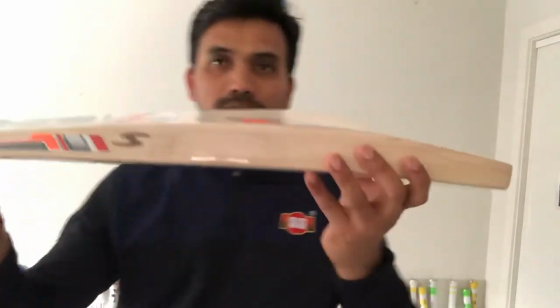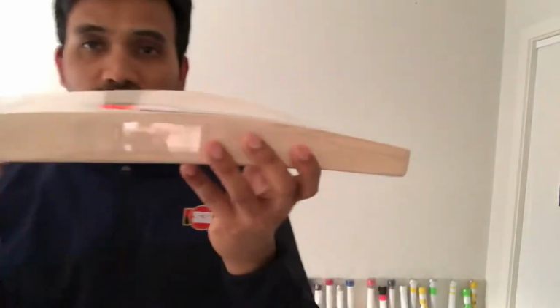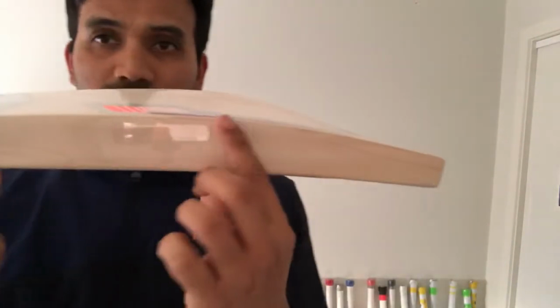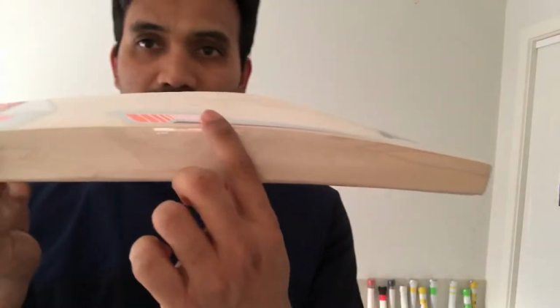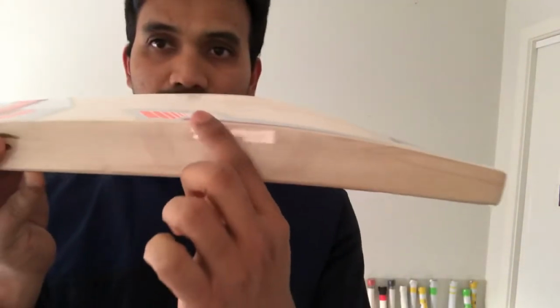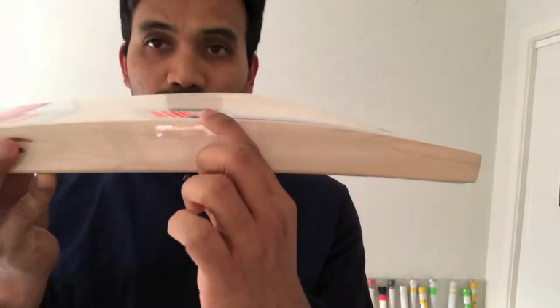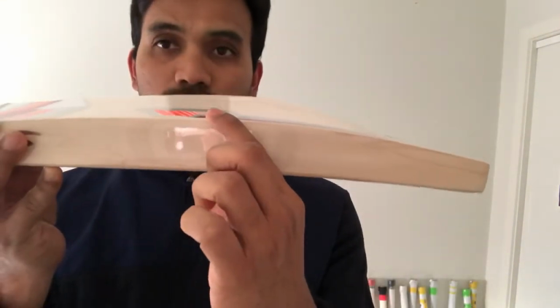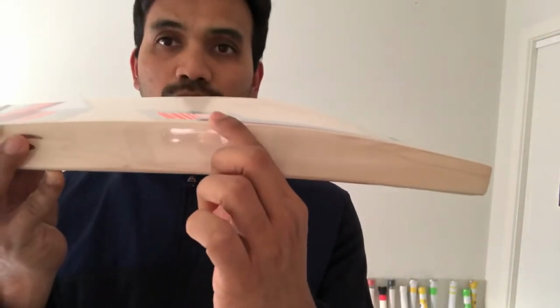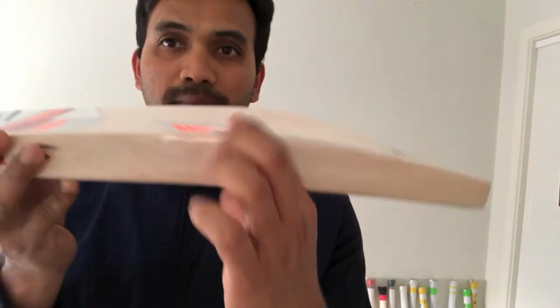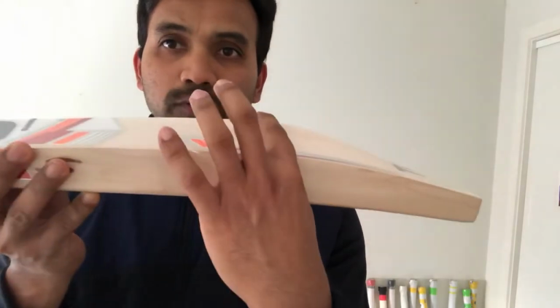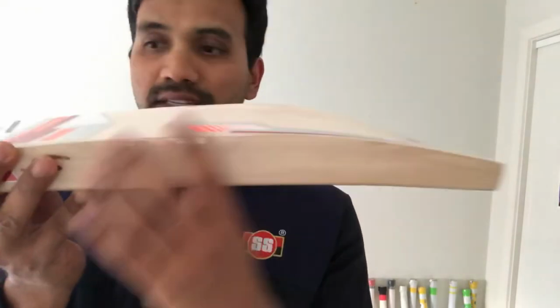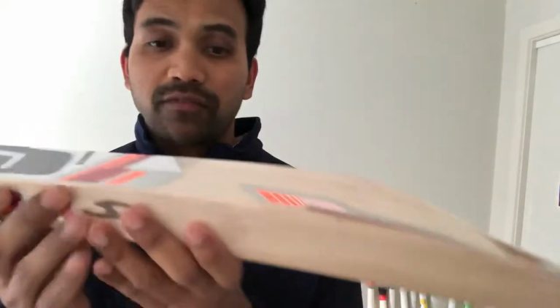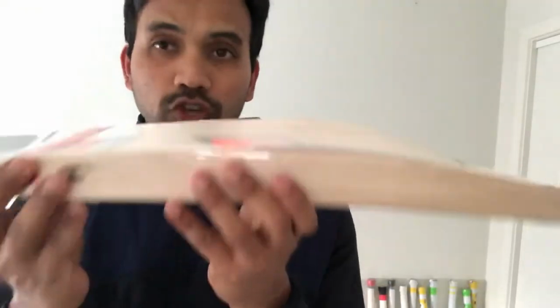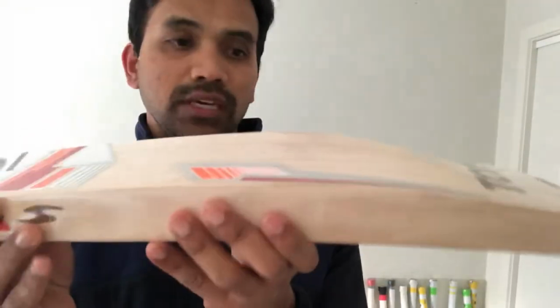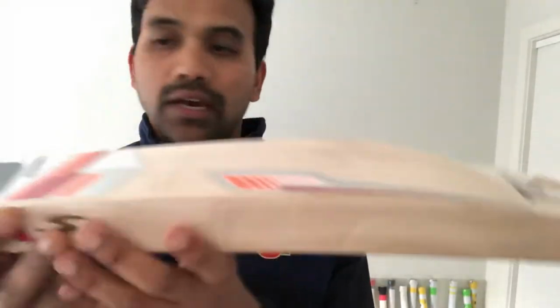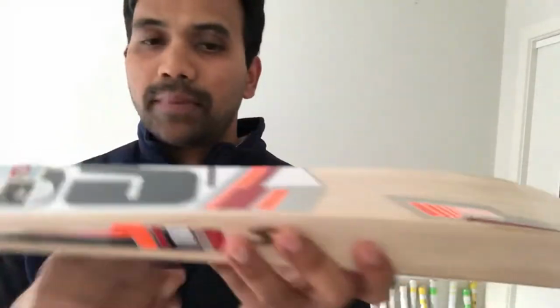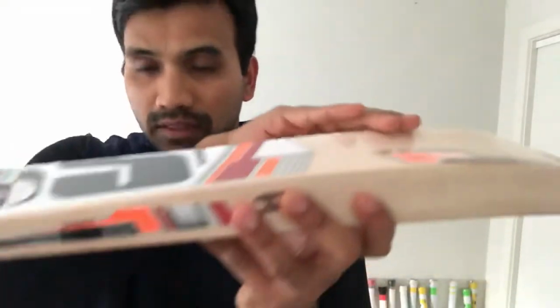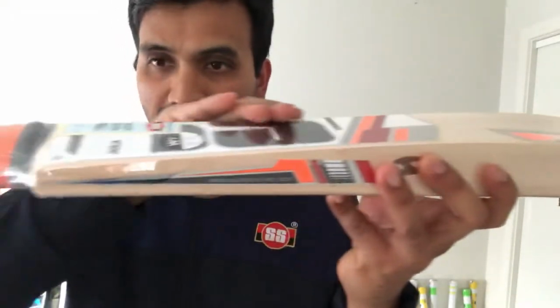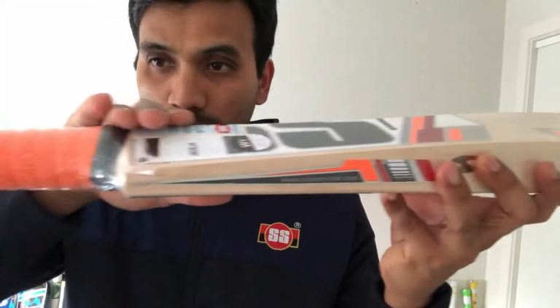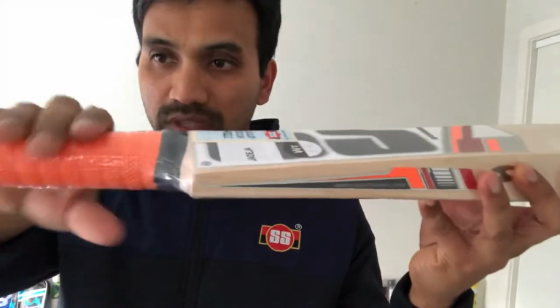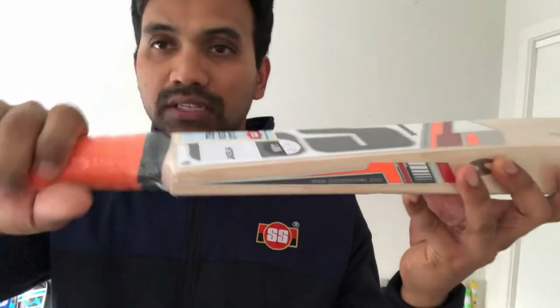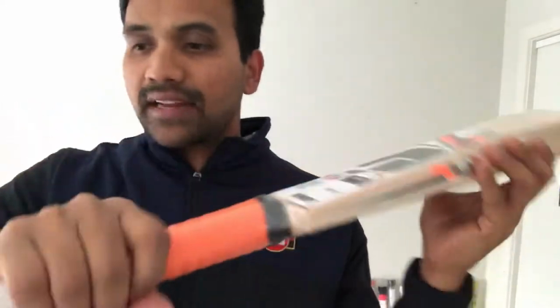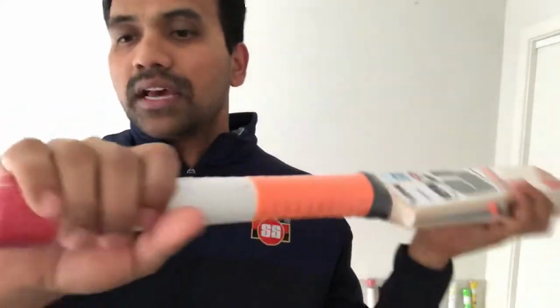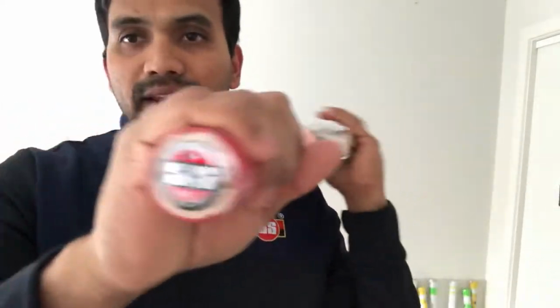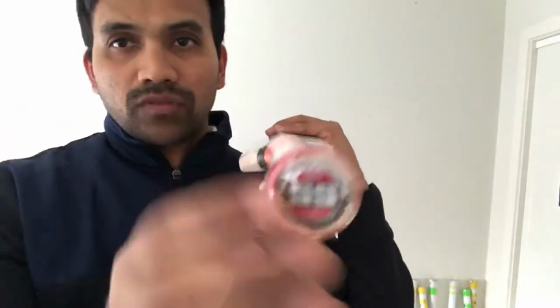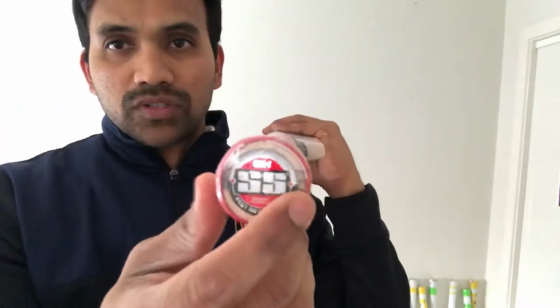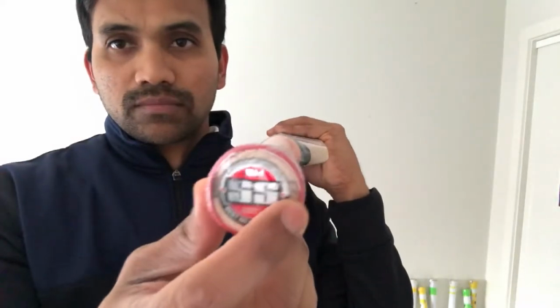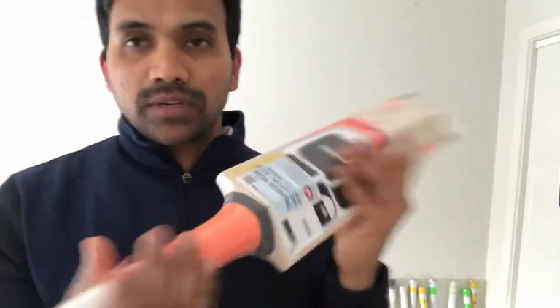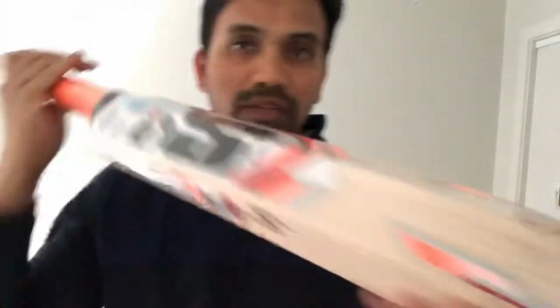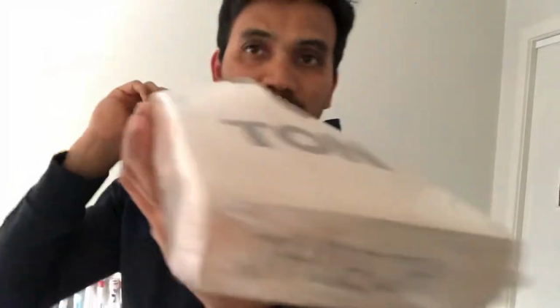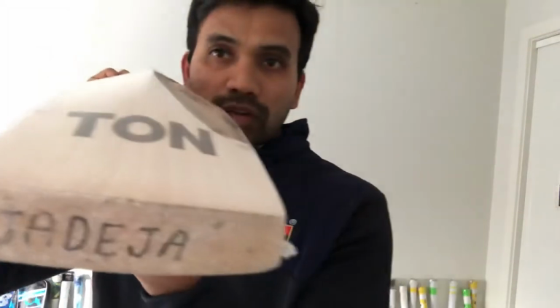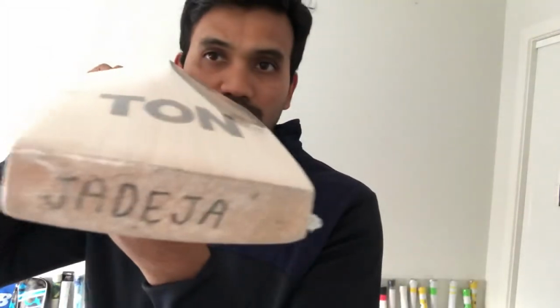The thickness of this bat at the edge is around 40mm and the spine is 65mm. Very chunky bat. The spine actually goes till the handle and the rubber inserts. Hardly any concaving on this bat.